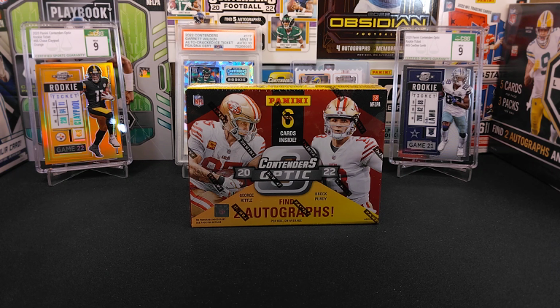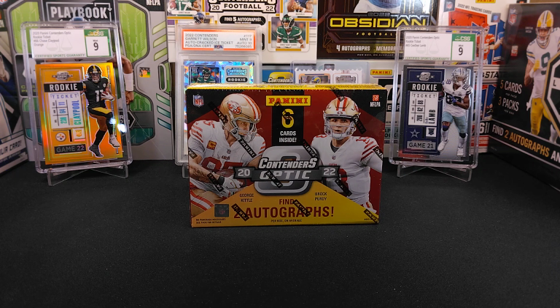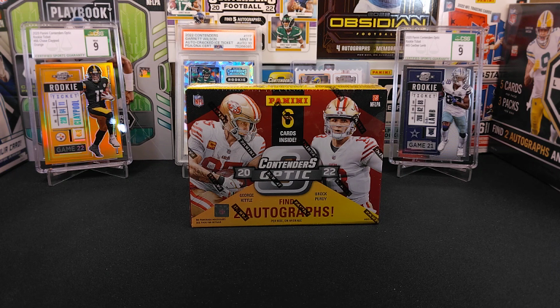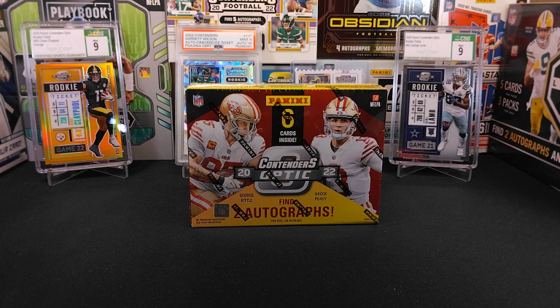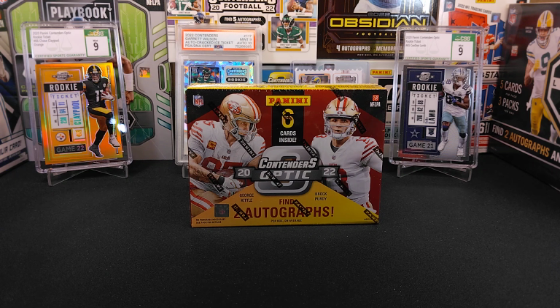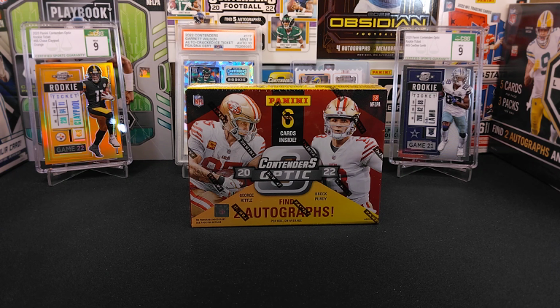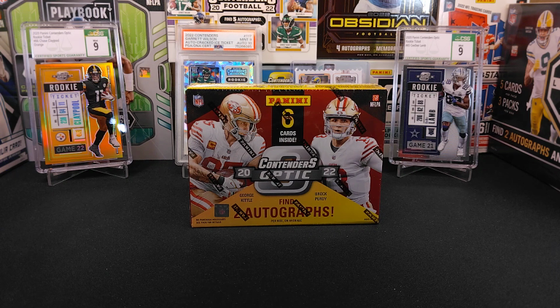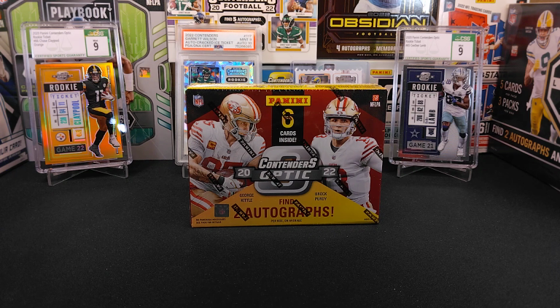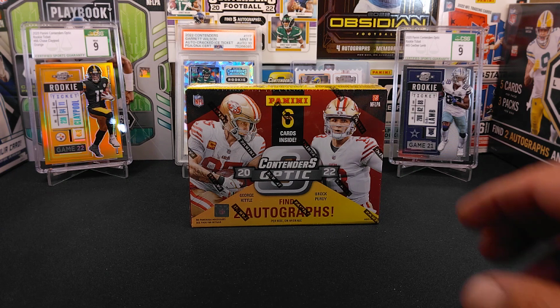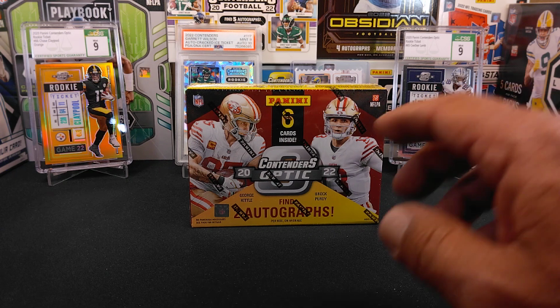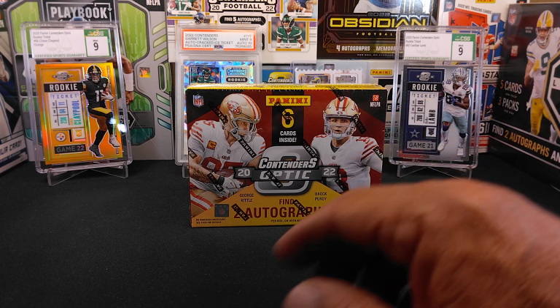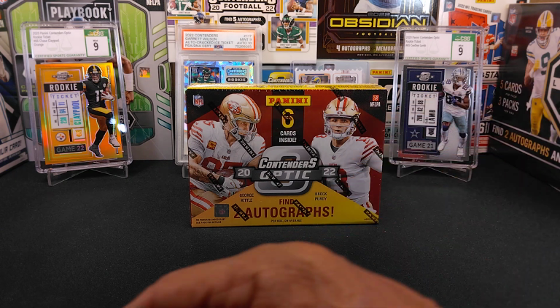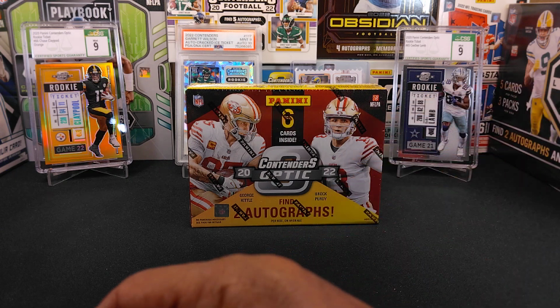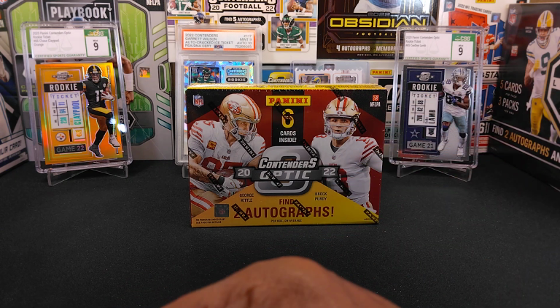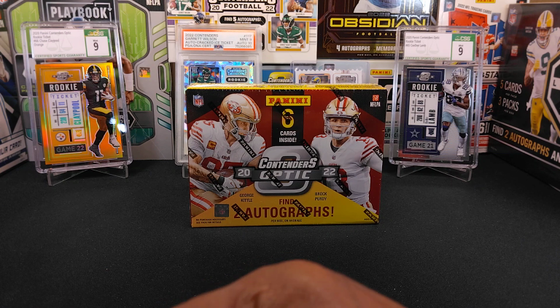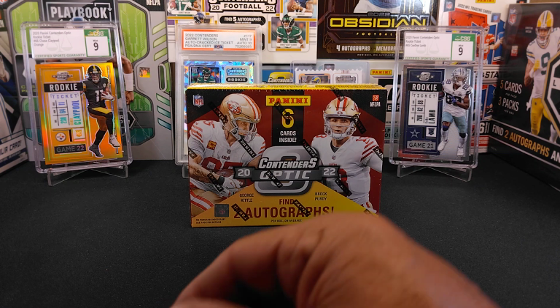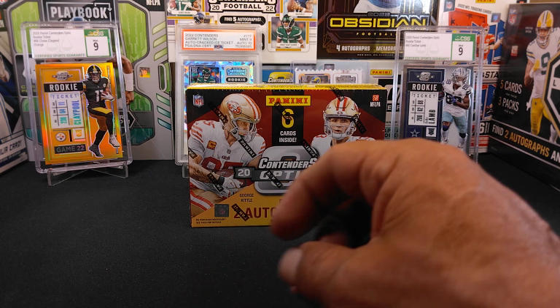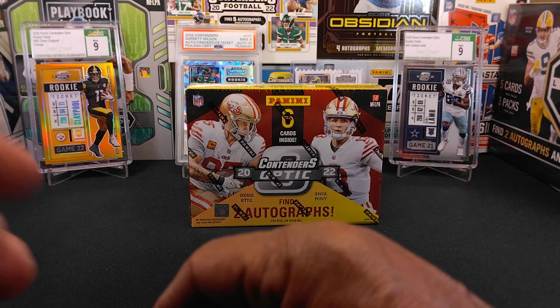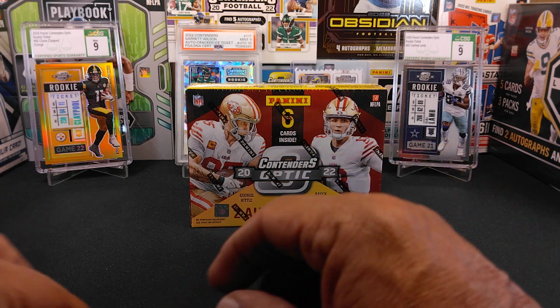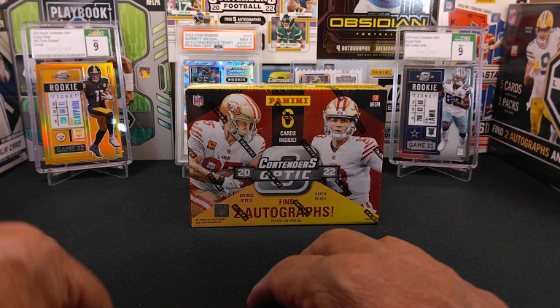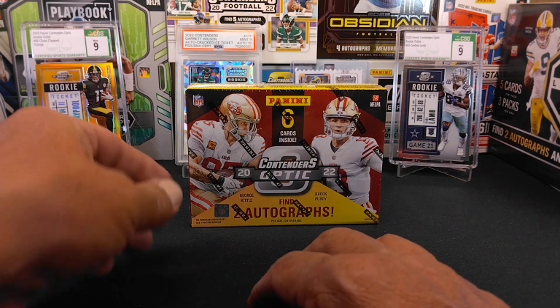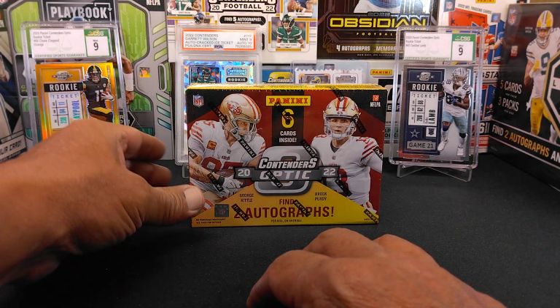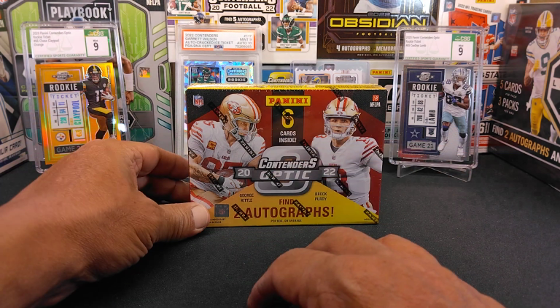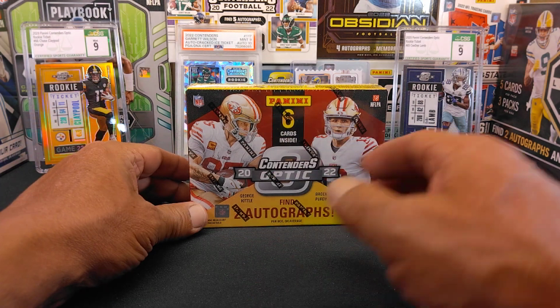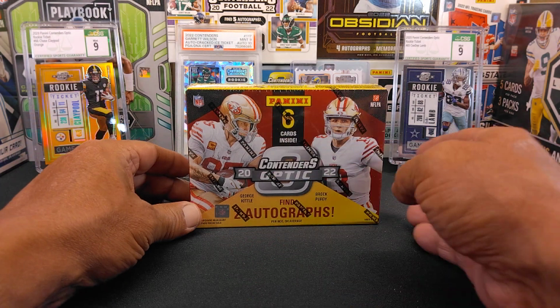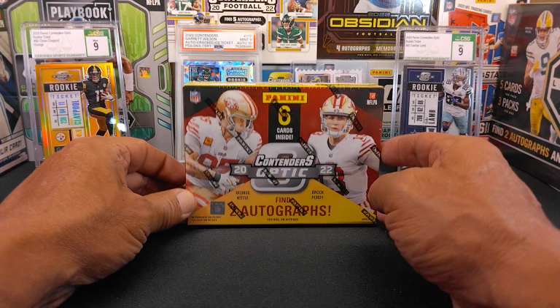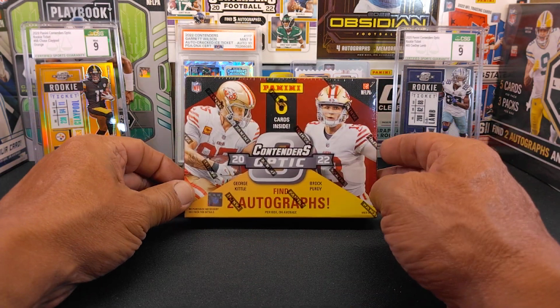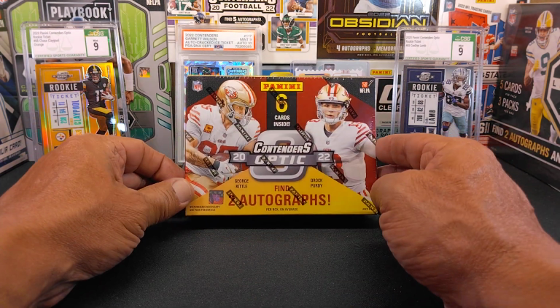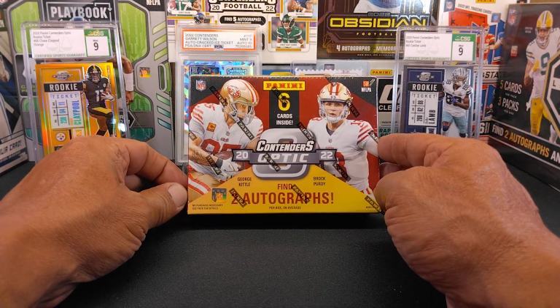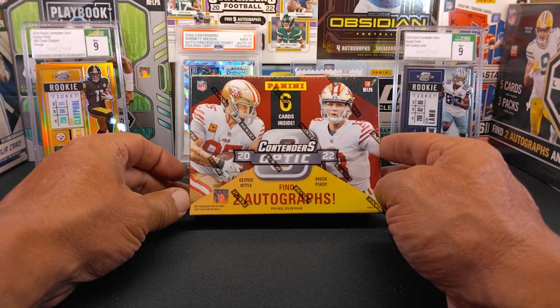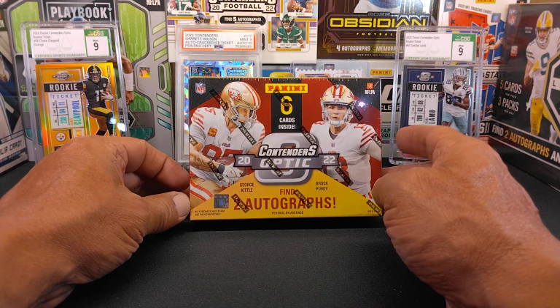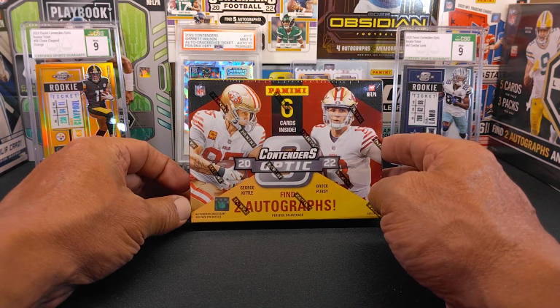Hello, YouTubers. This is Sabin' Man and Joe once again with Jag Sports Cards. Went down to my favorite hobby shop, which would be Mercedes Baseball Cards over in Fresno, California.